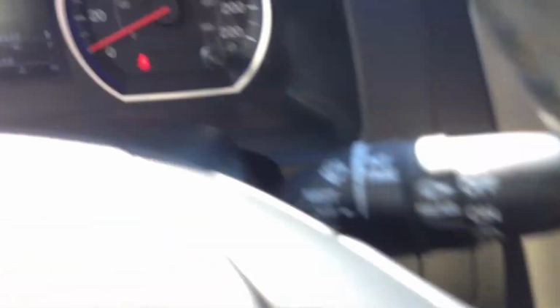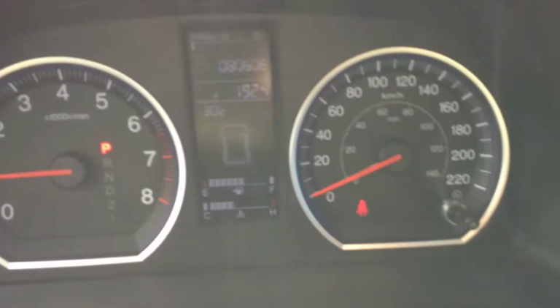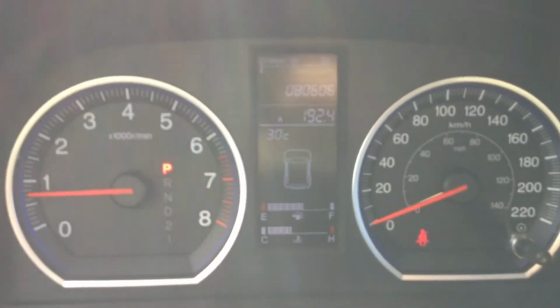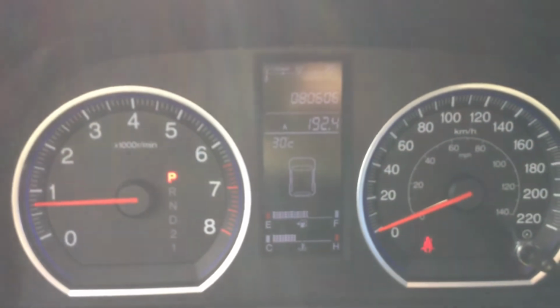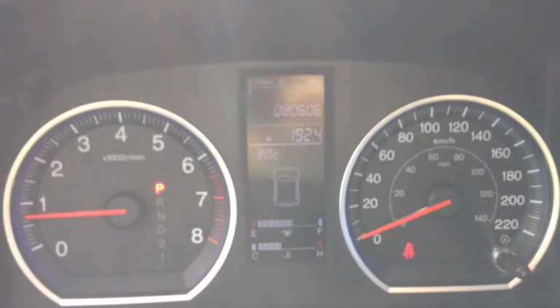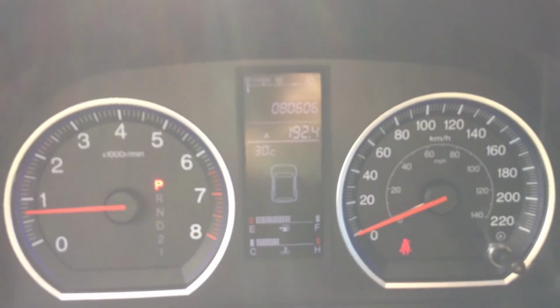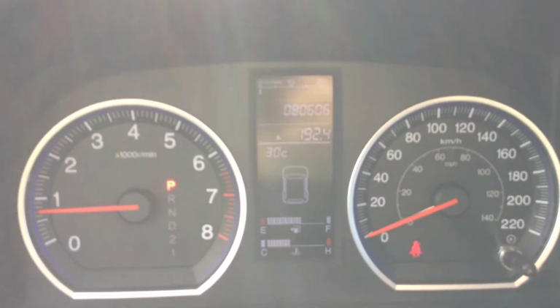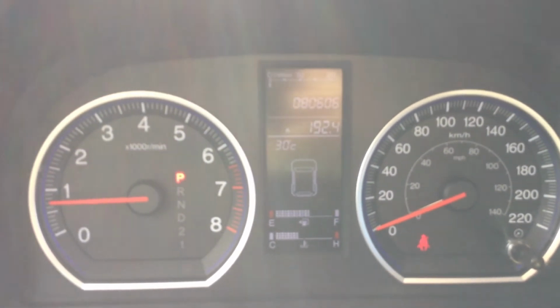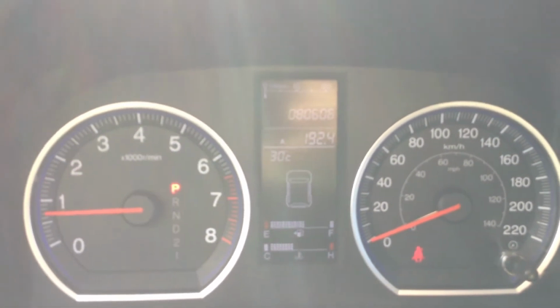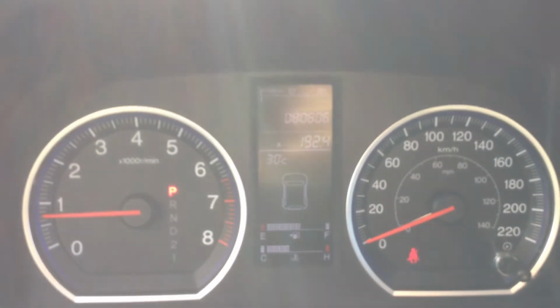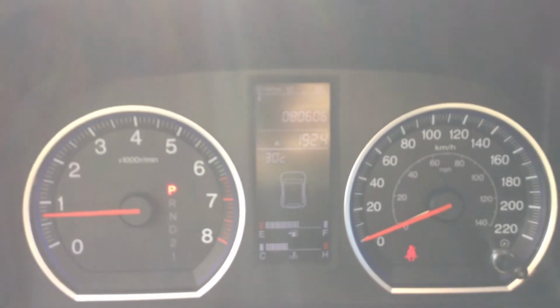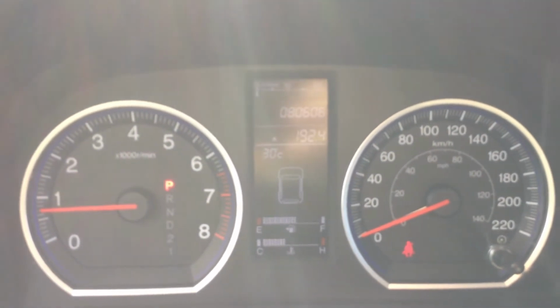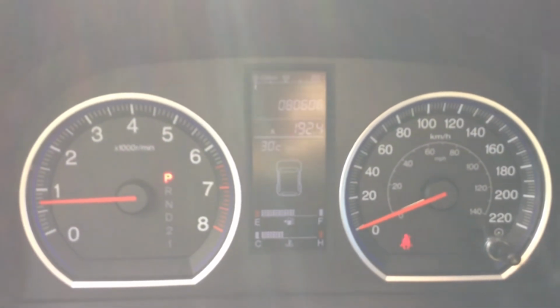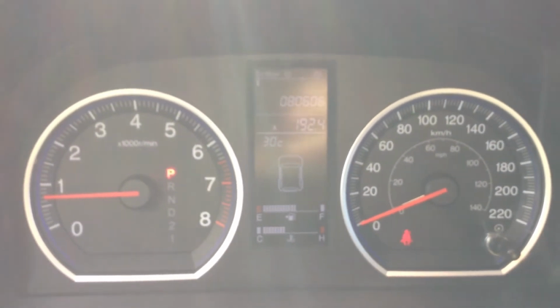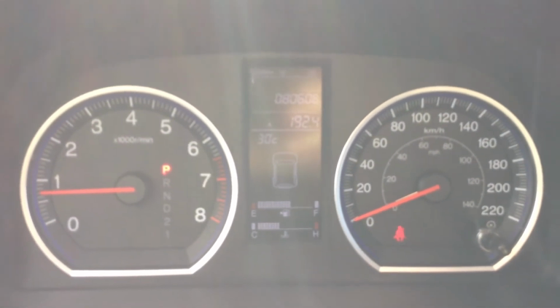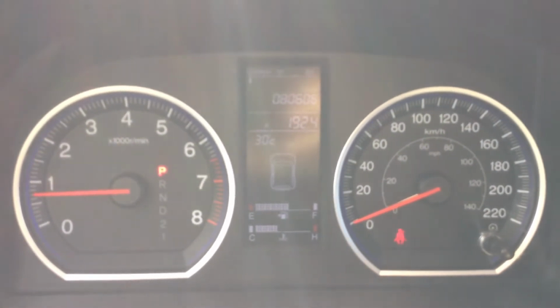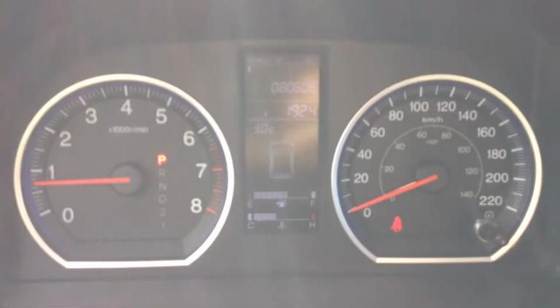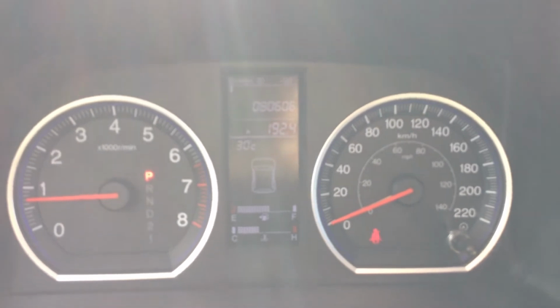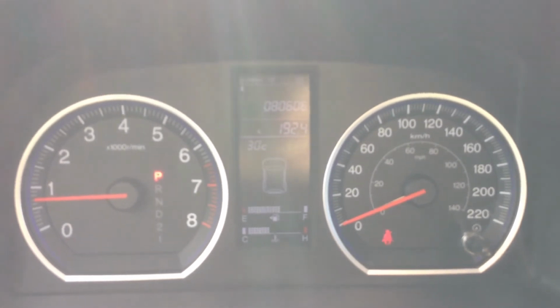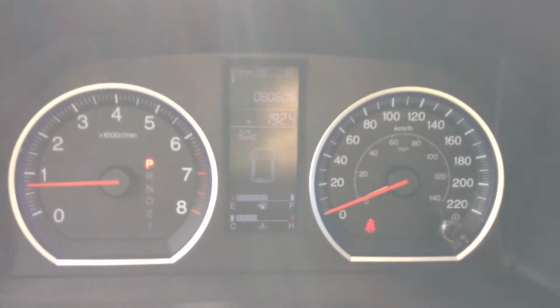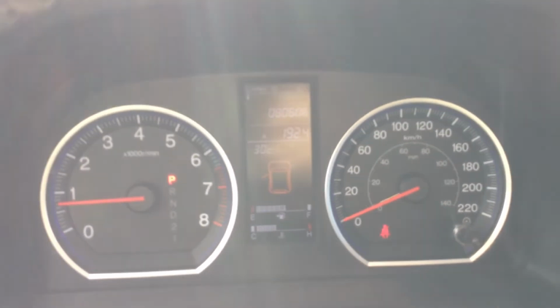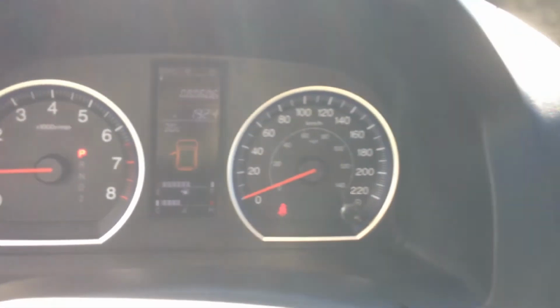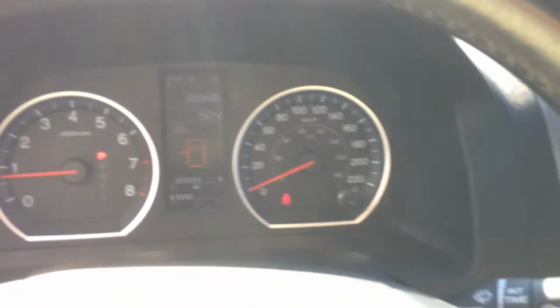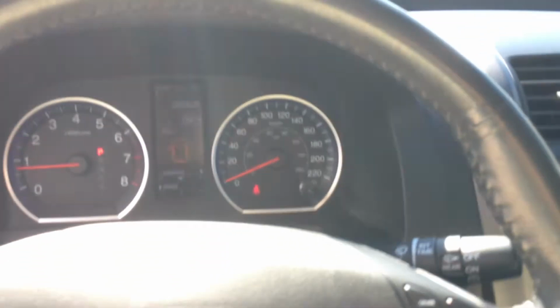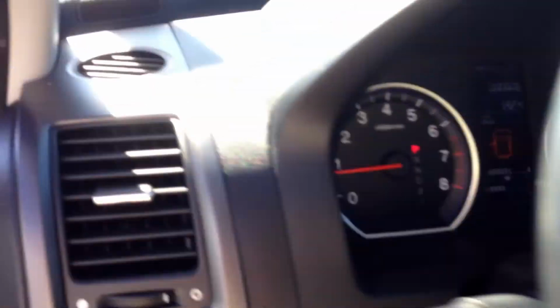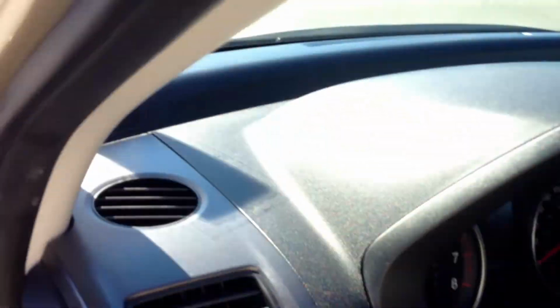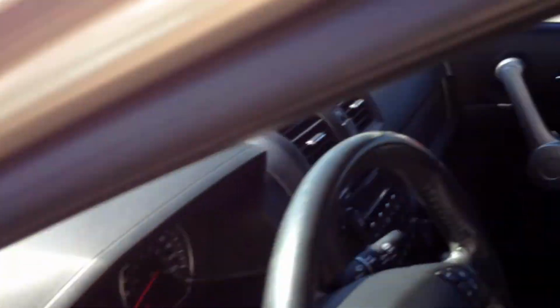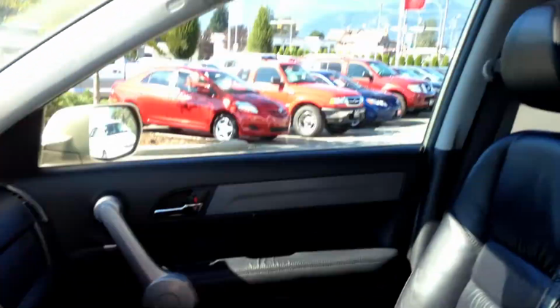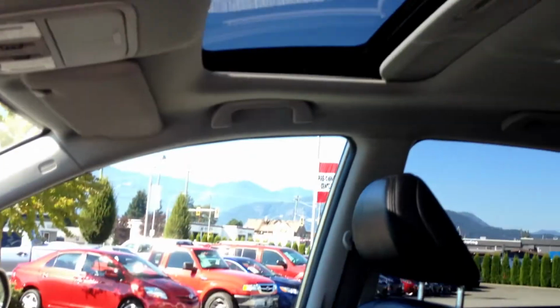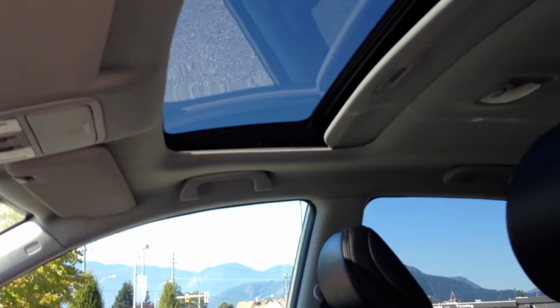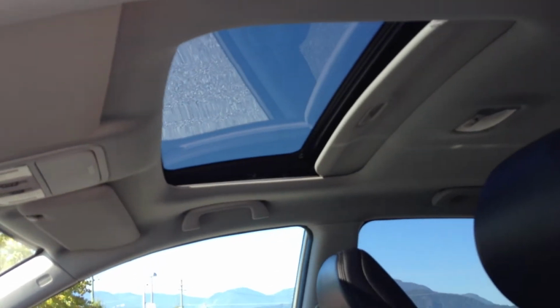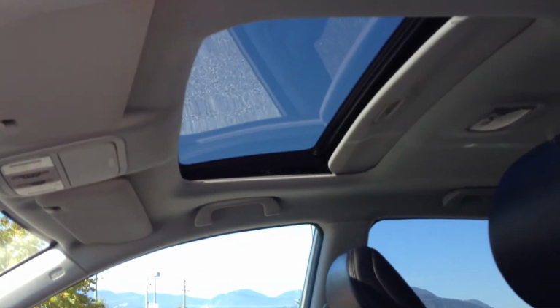We'll take a look at our mileage, which is really a selling point for this vehicle — 80,606 kilometers currently. And there's your sunroof as well.